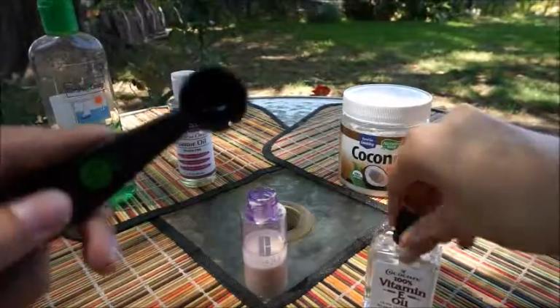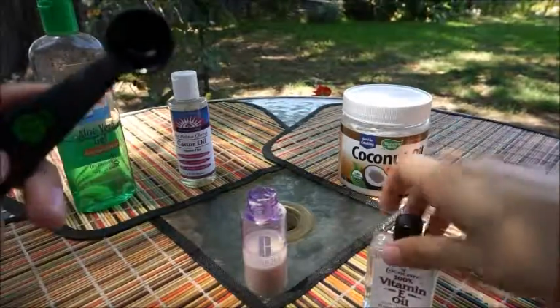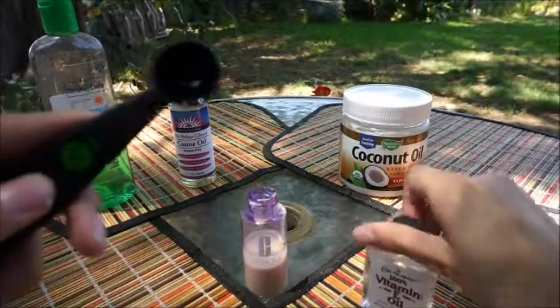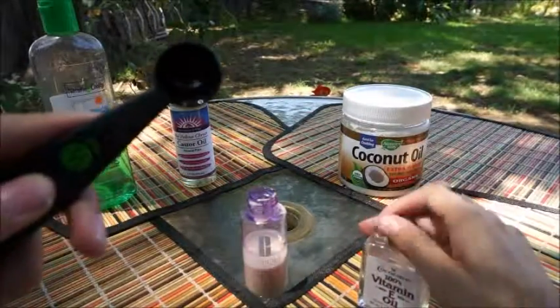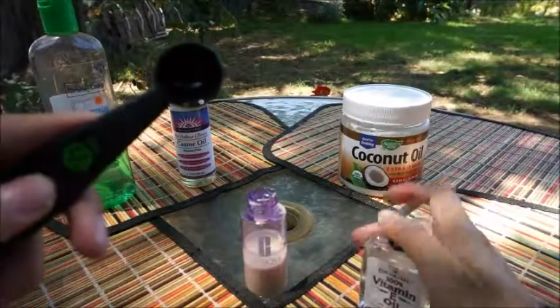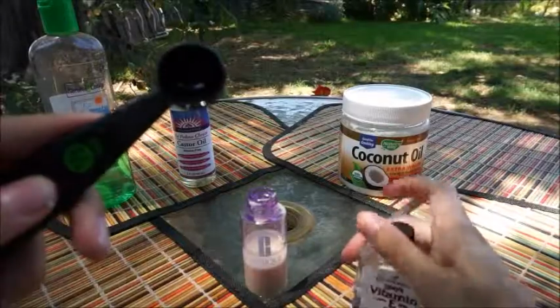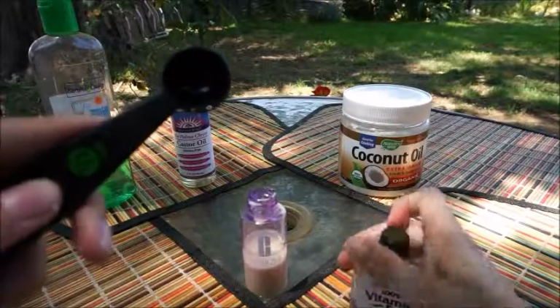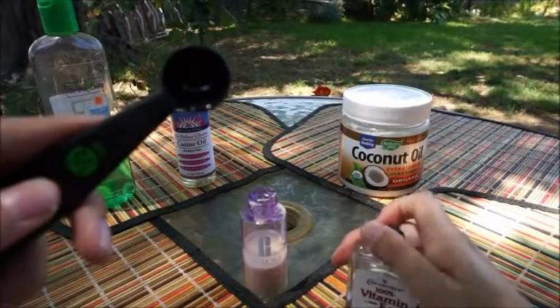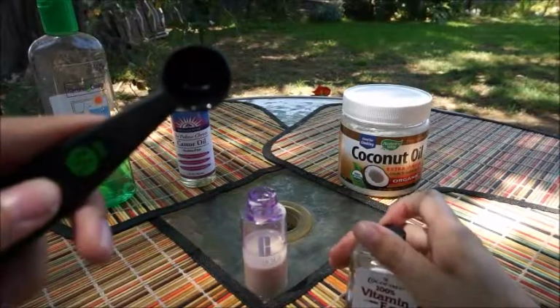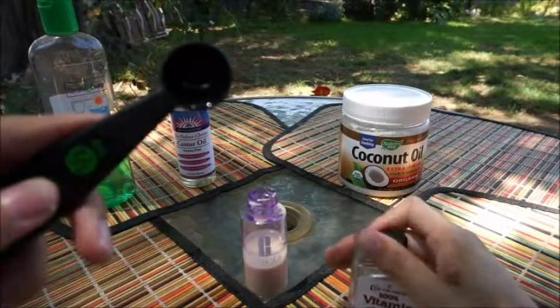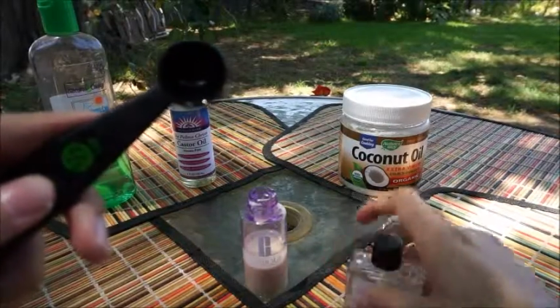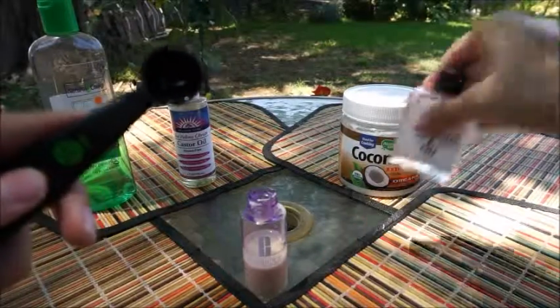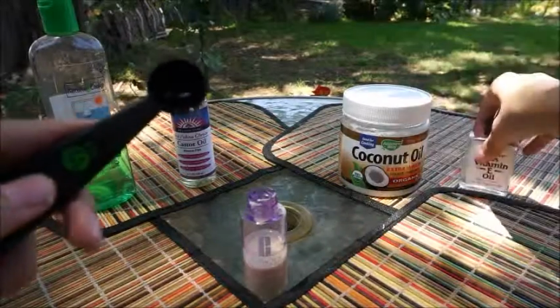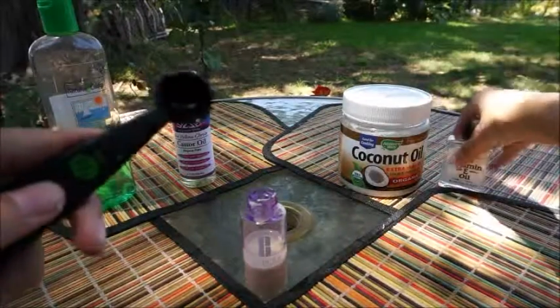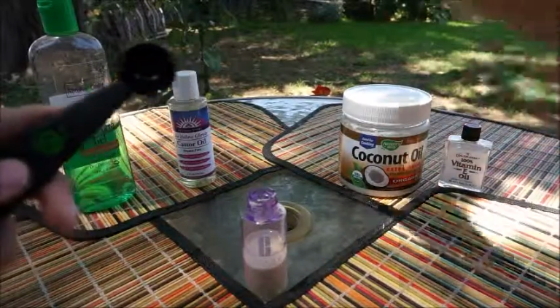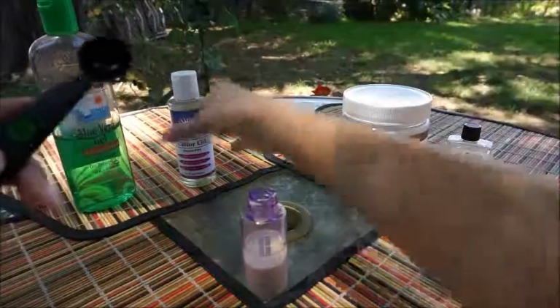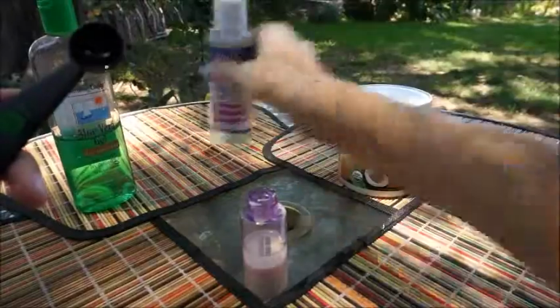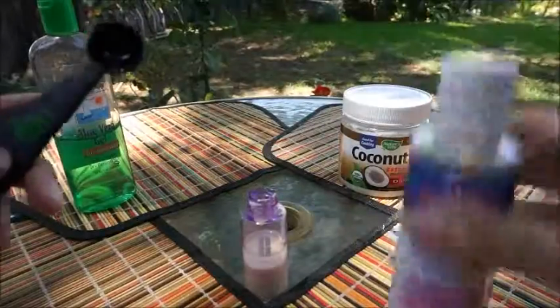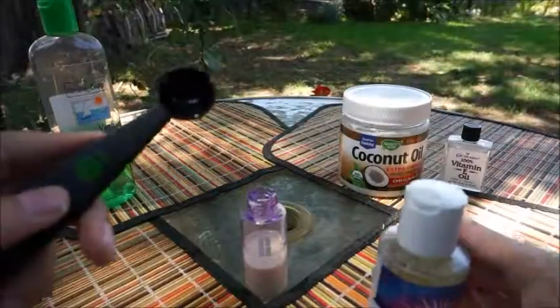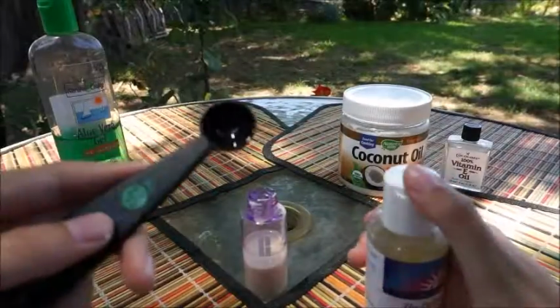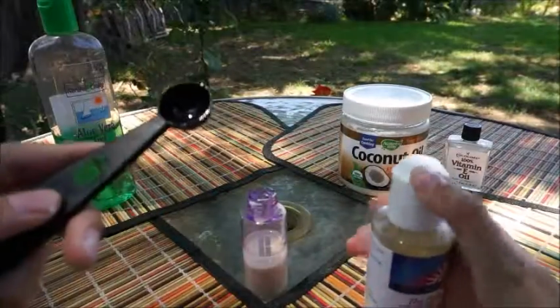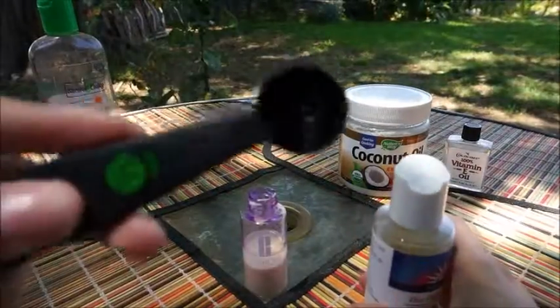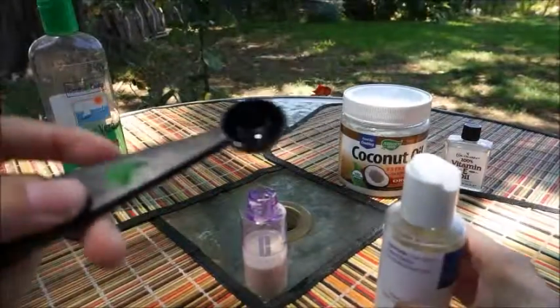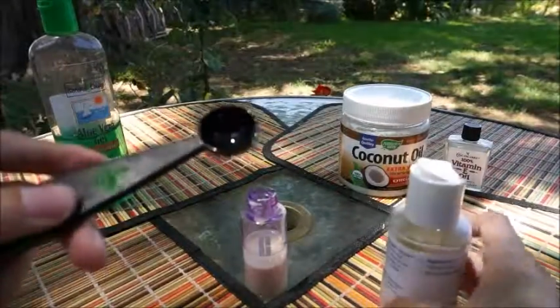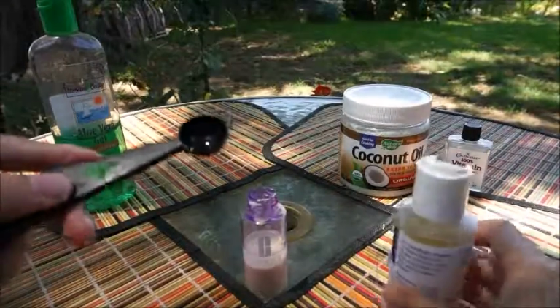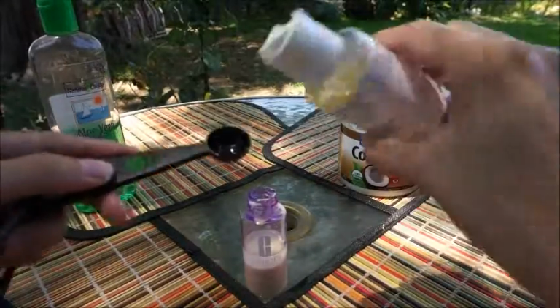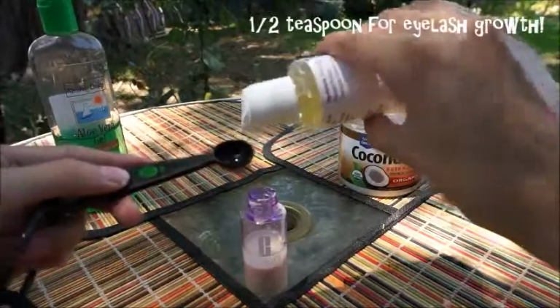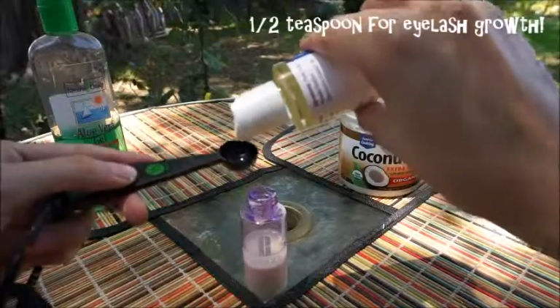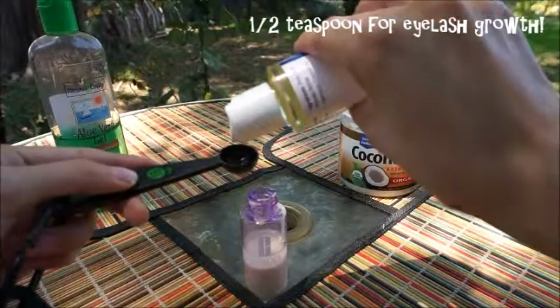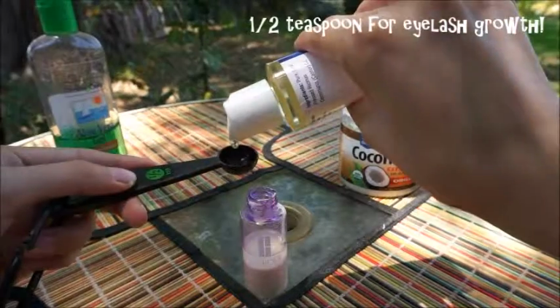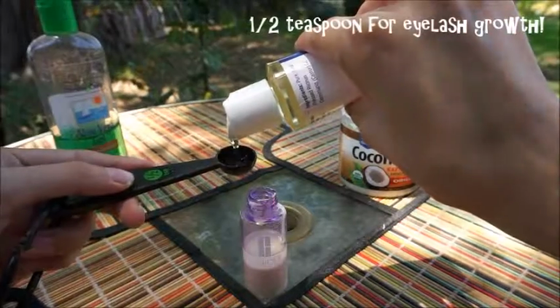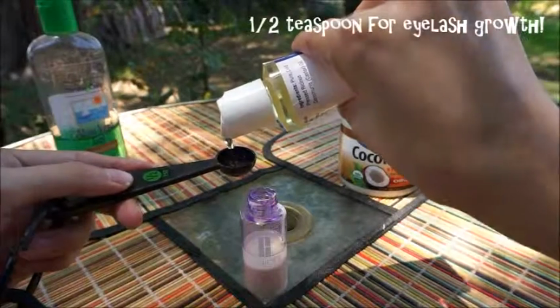Next, I'm going to take my castor oil, and again, a half teaspoon.